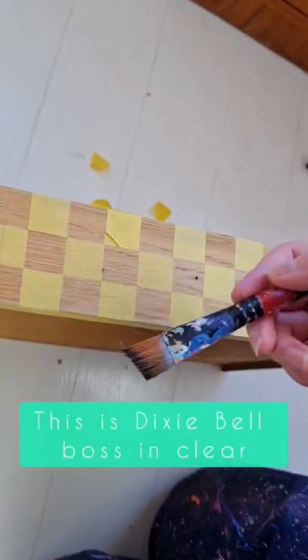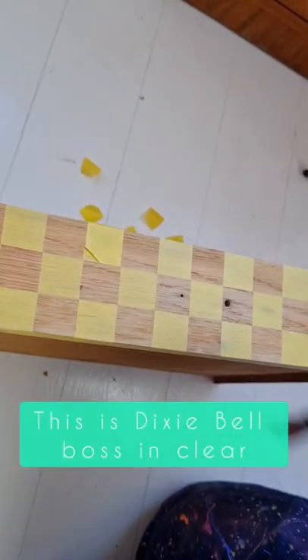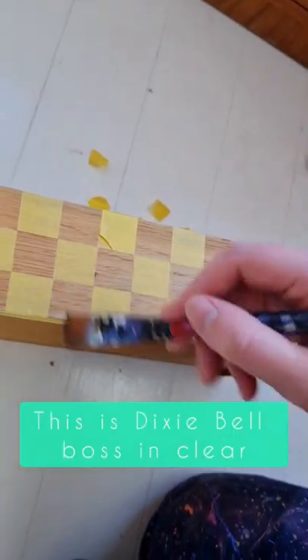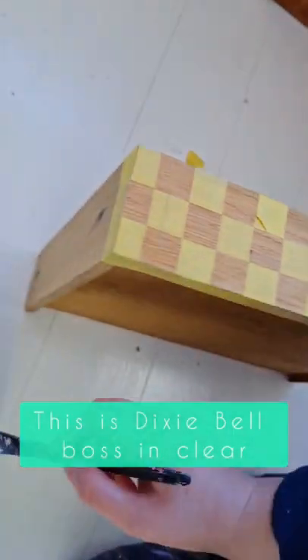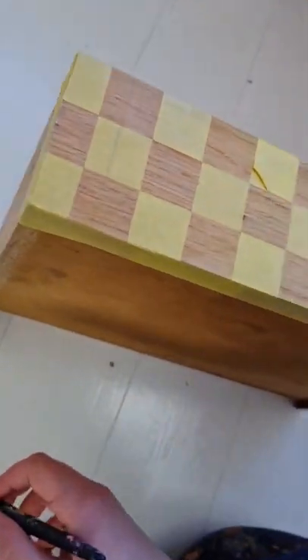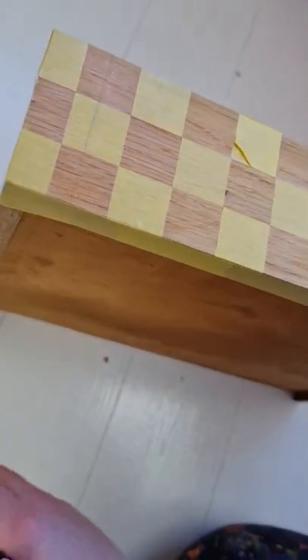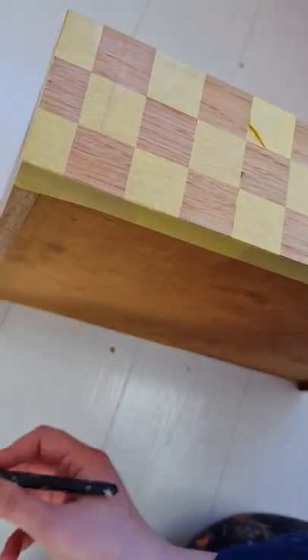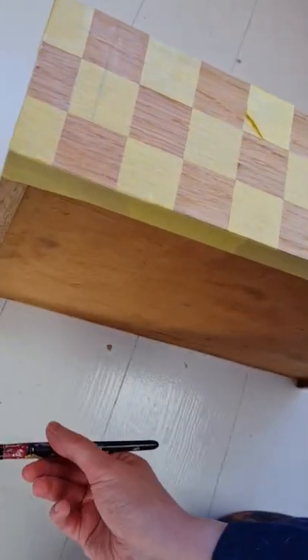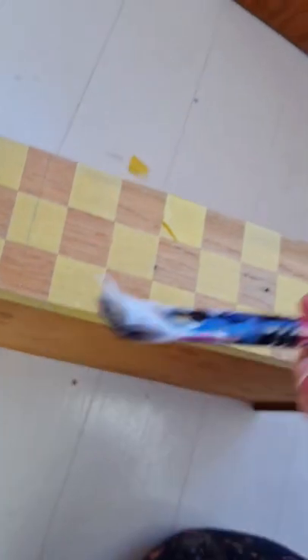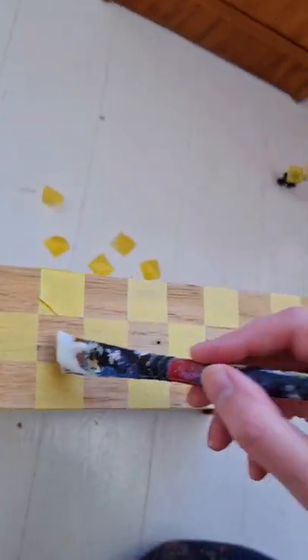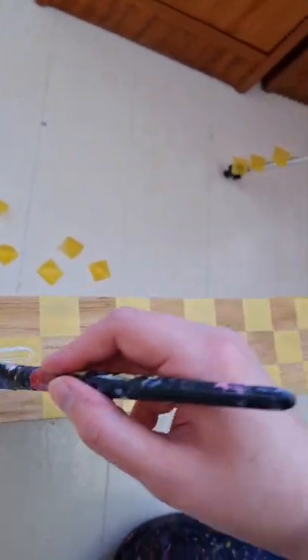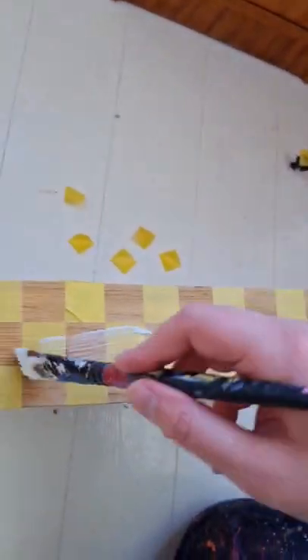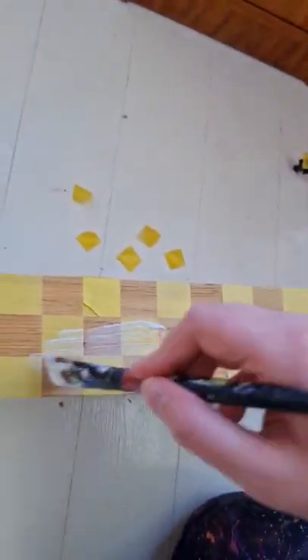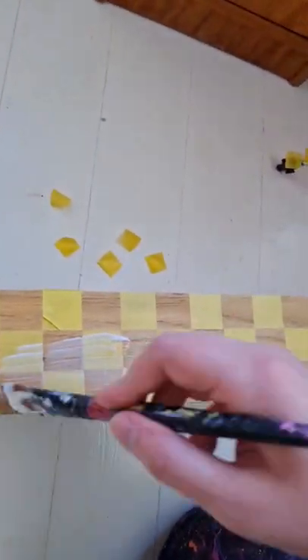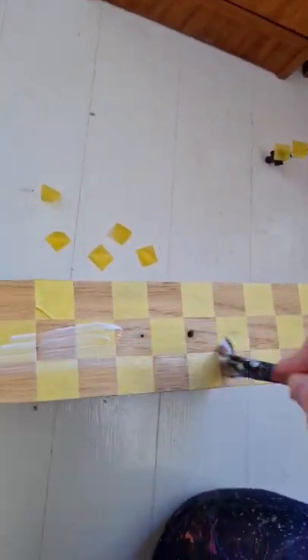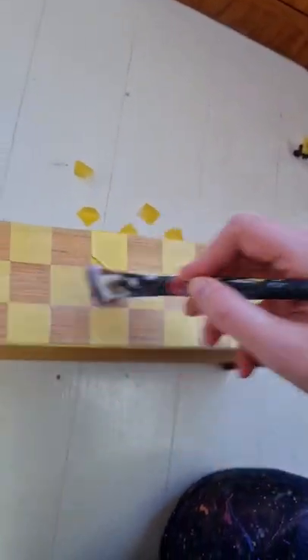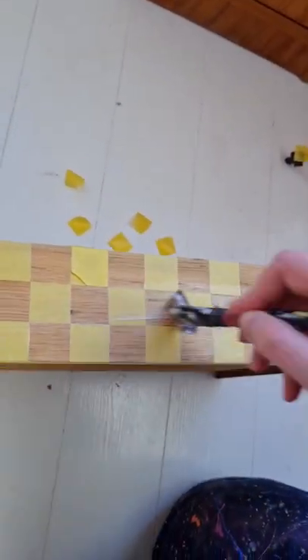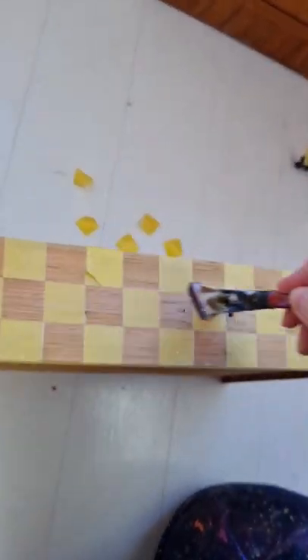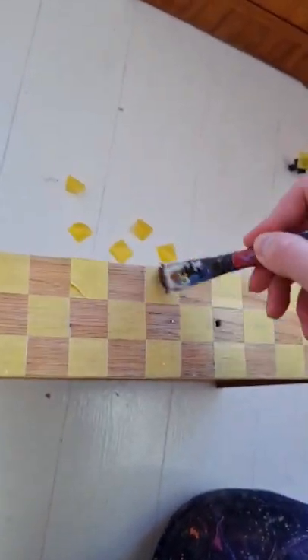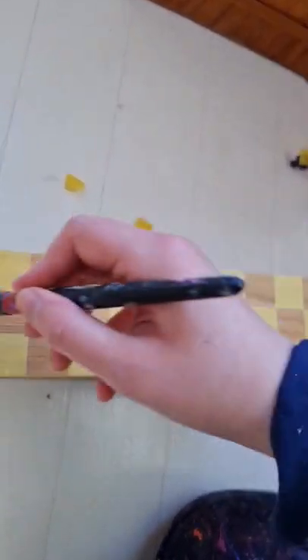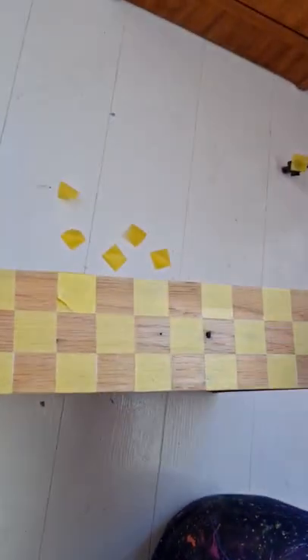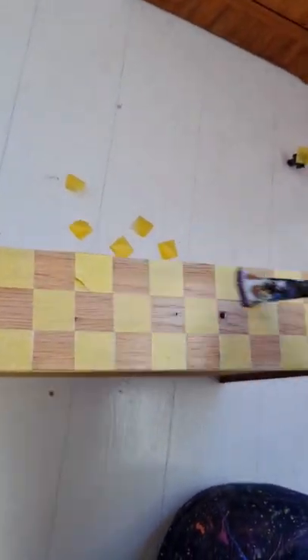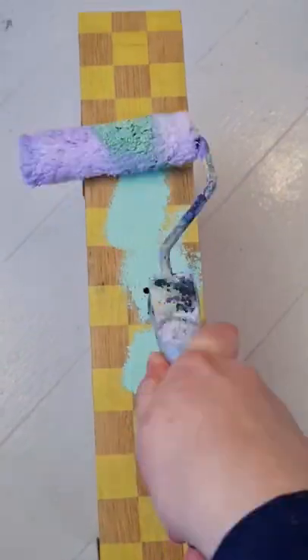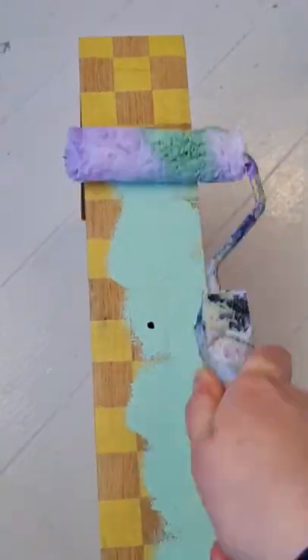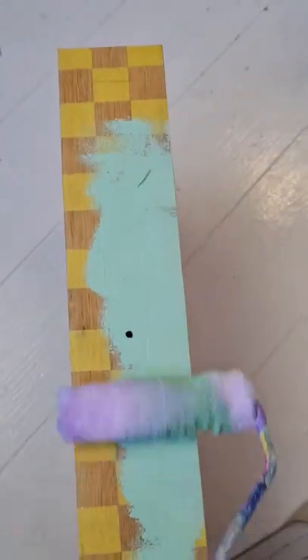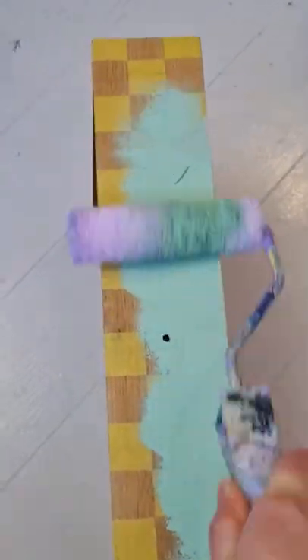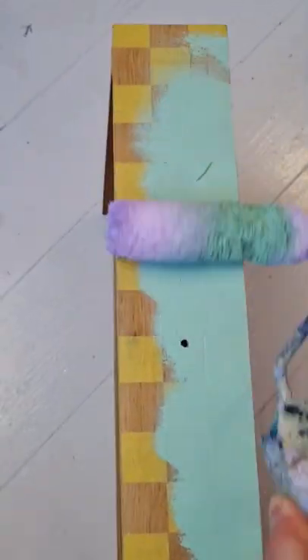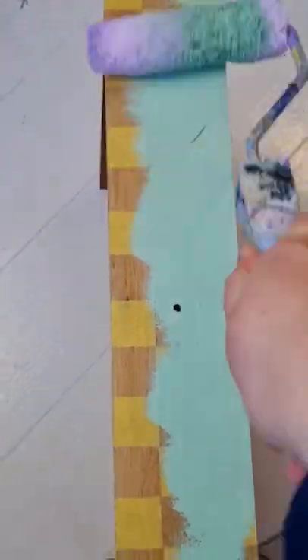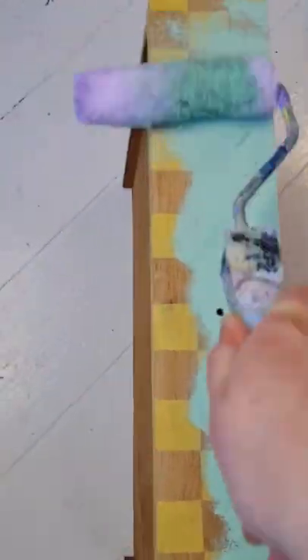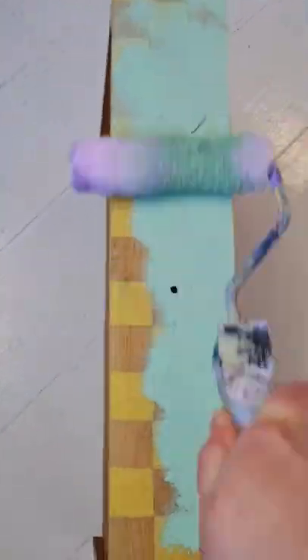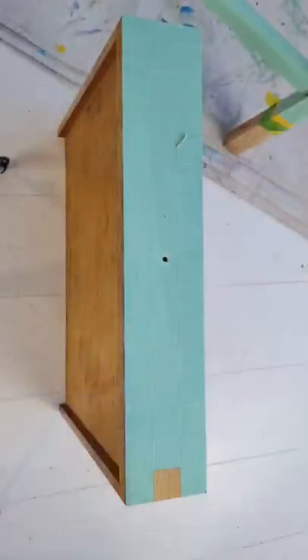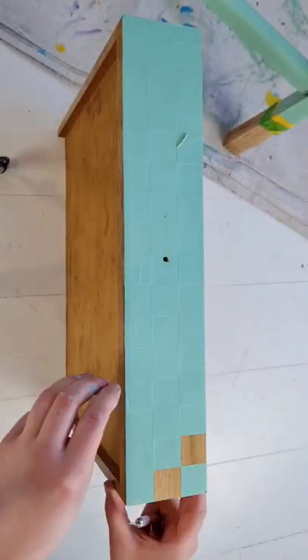So when I paint over this, anything that leaks underneath will just be this clear varnish and everything will be perfect when I peel off the tape. Check for the finished piece tomorrow — hope you like it.